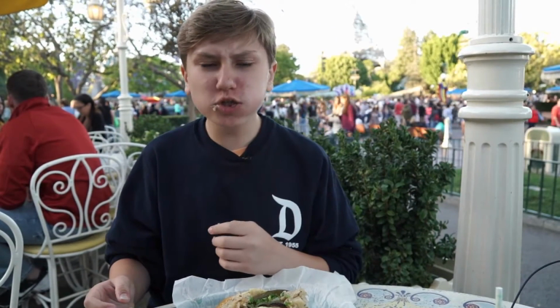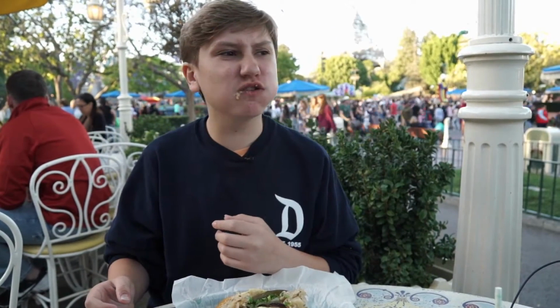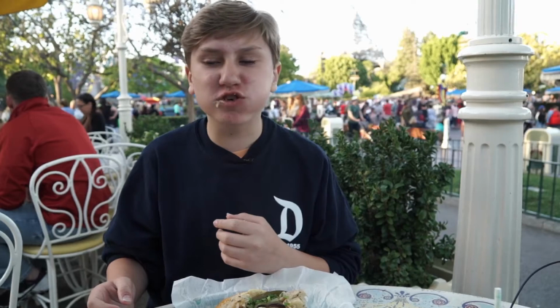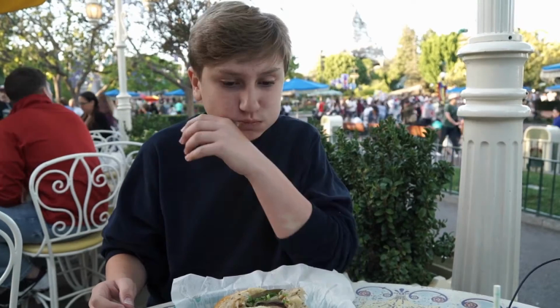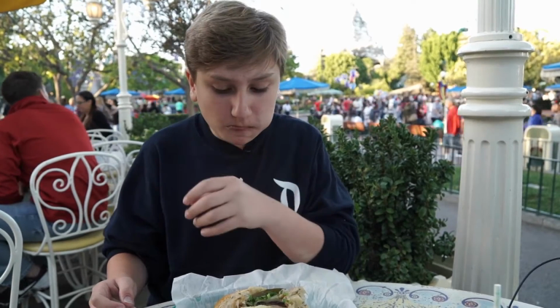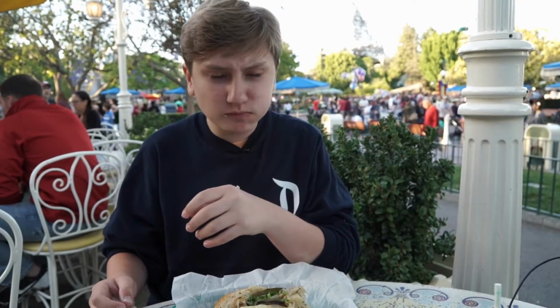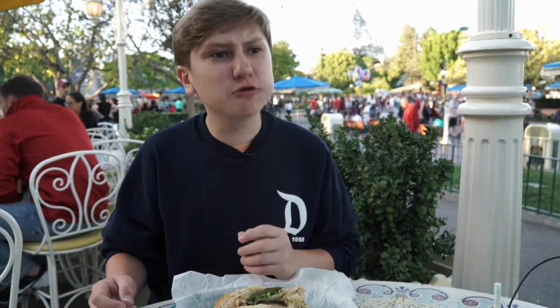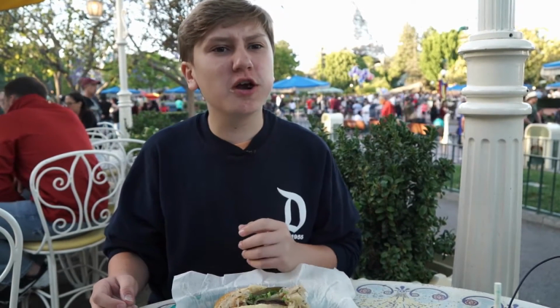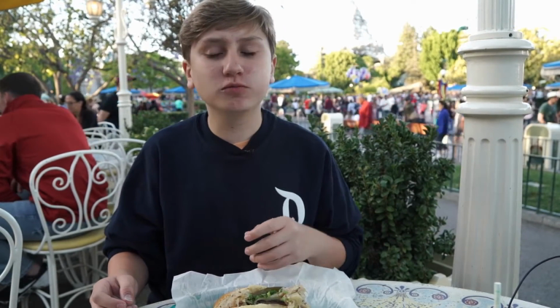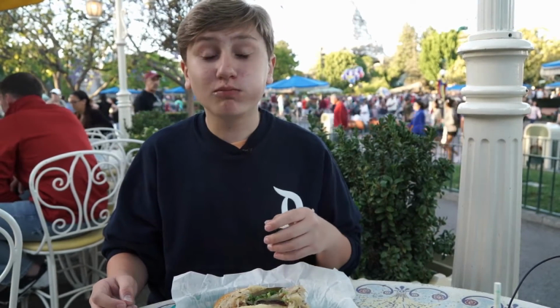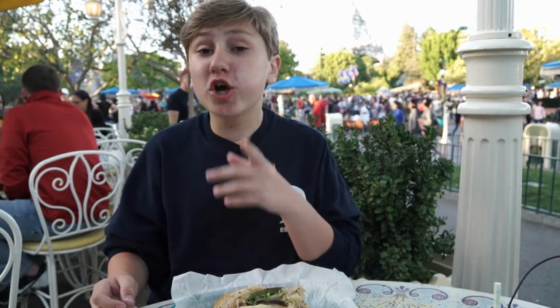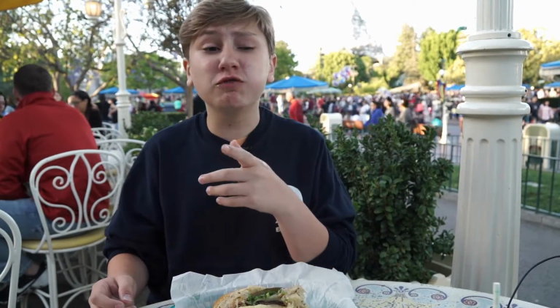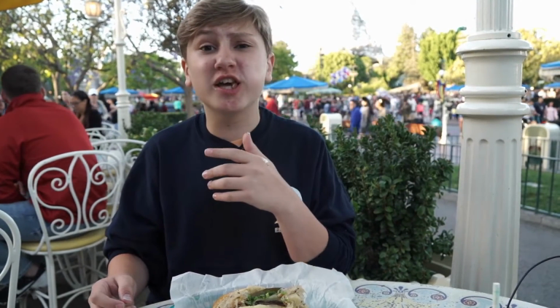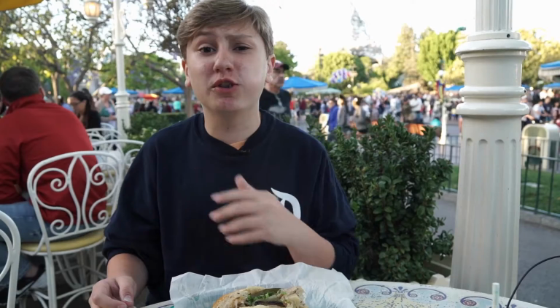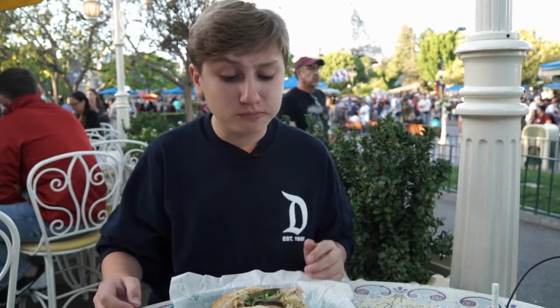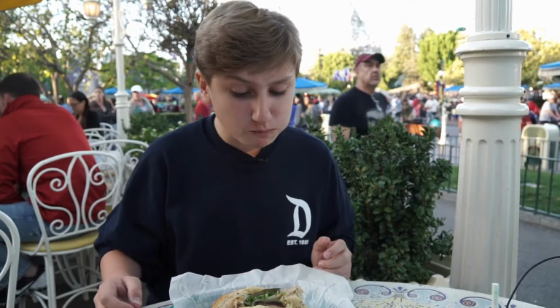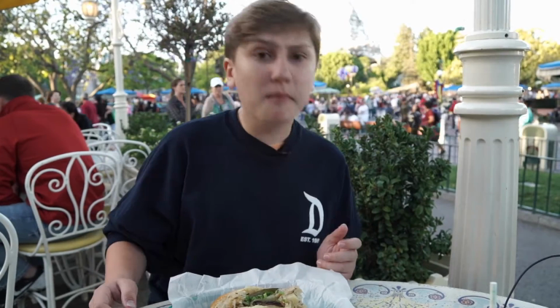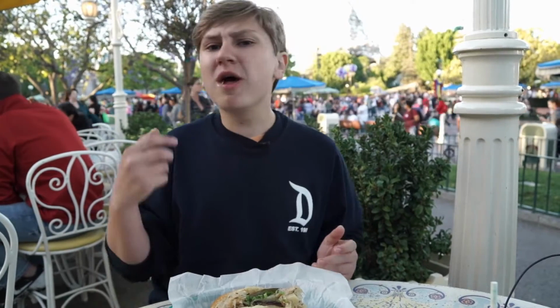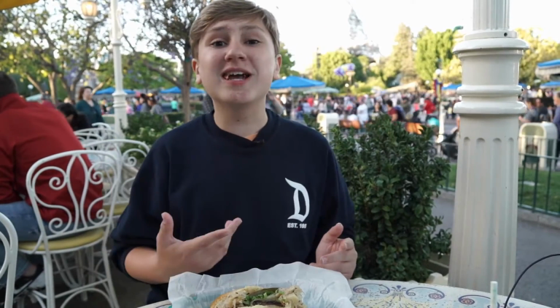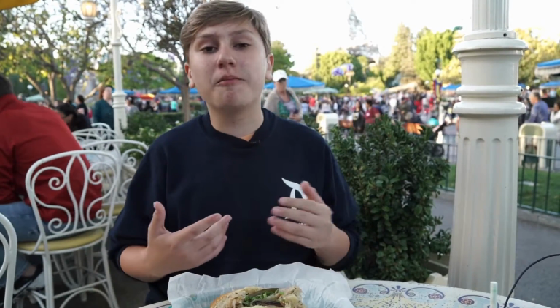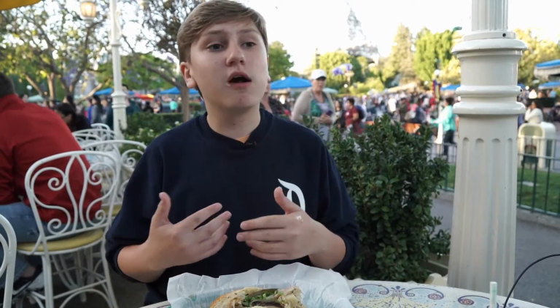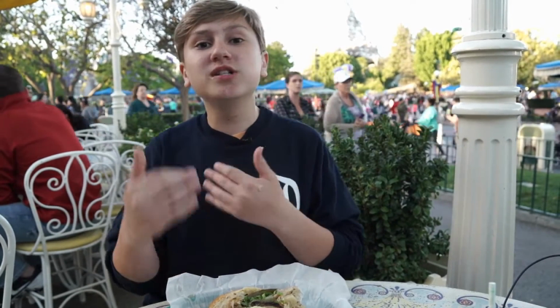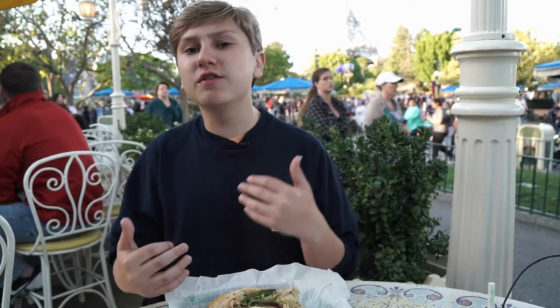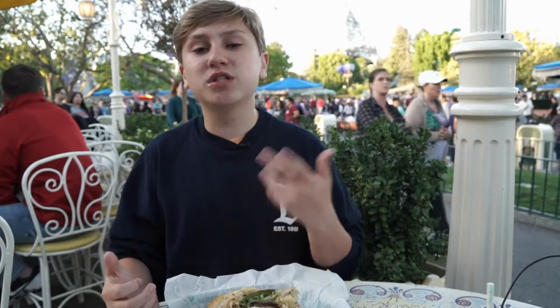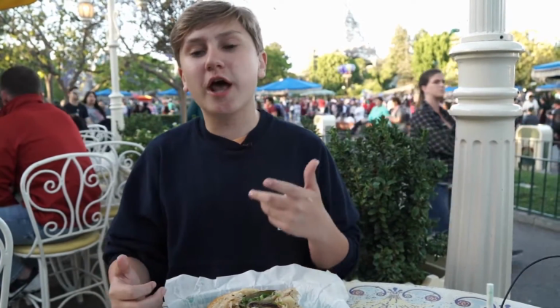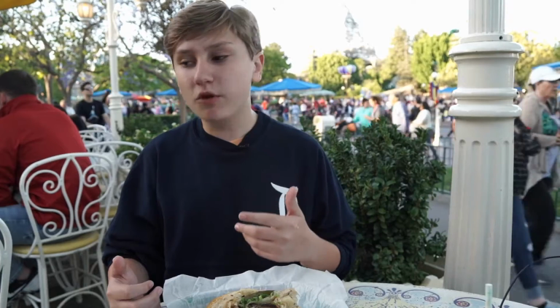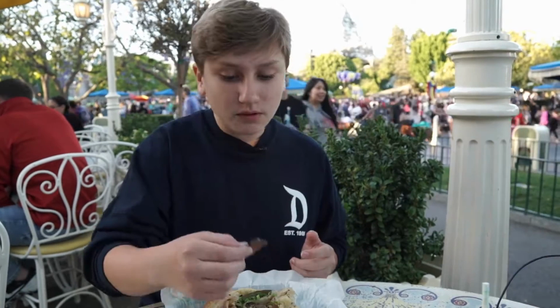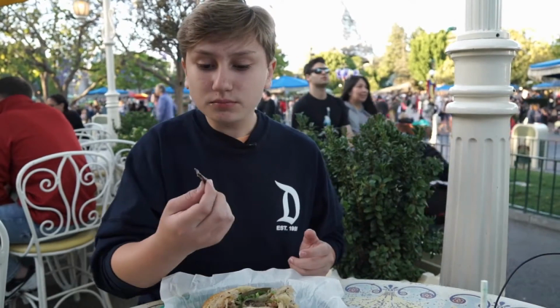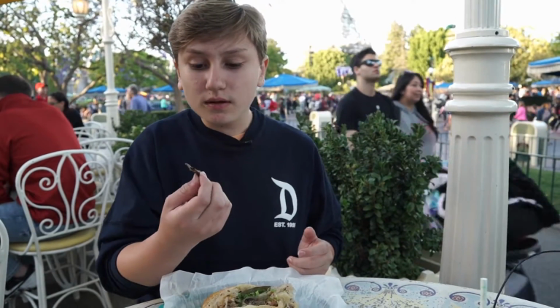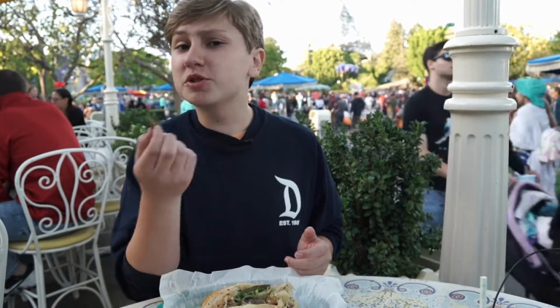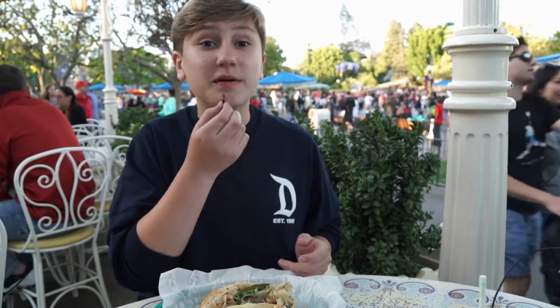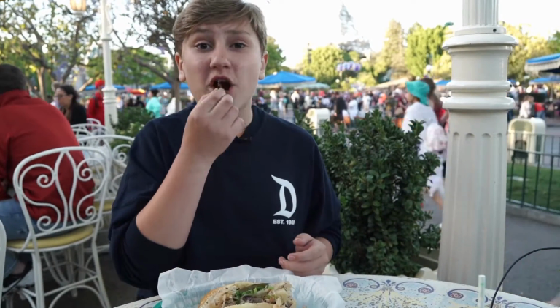So many different flavors. That was really good — that sauce definitely has a kick to it though. You can taste everything, which I really like. I think the pastrami is my favorite part.